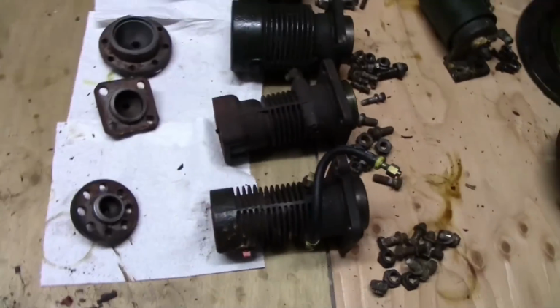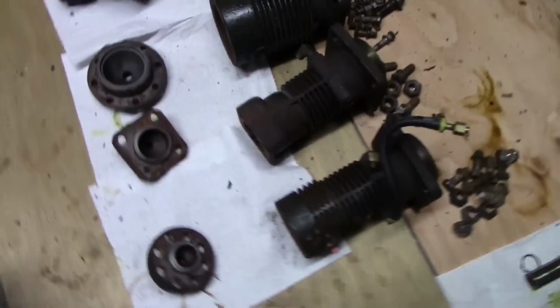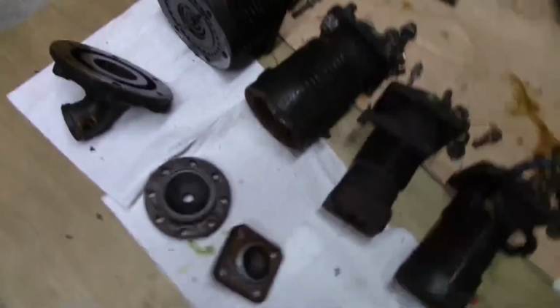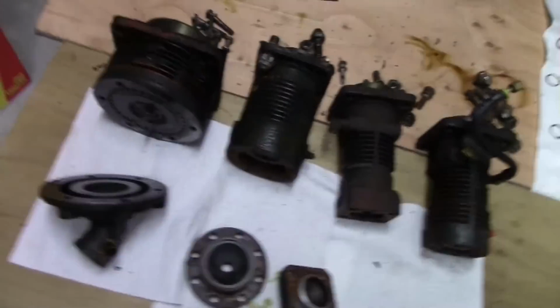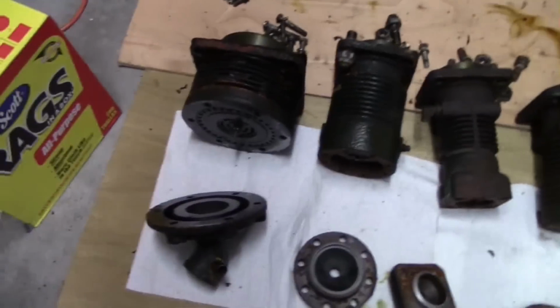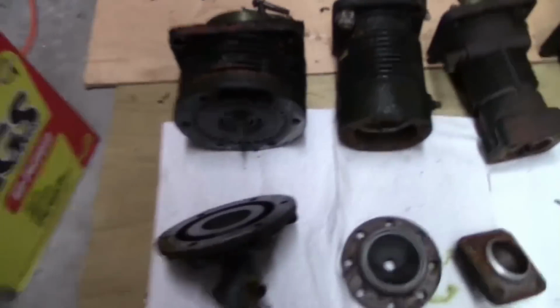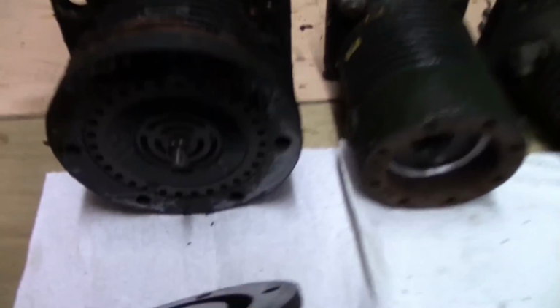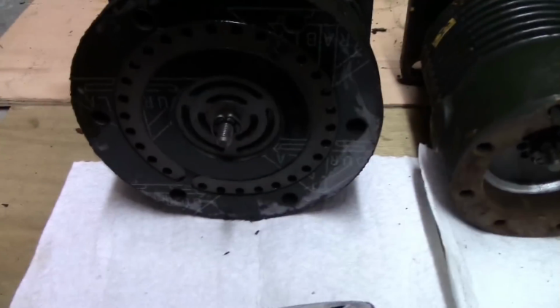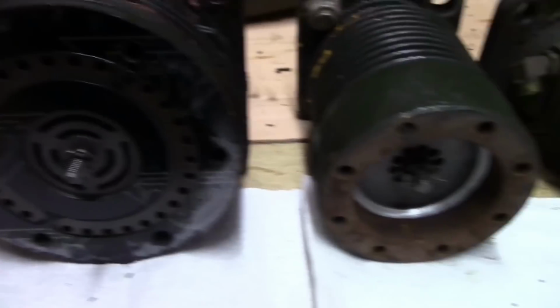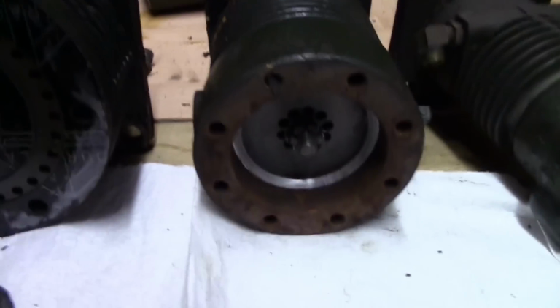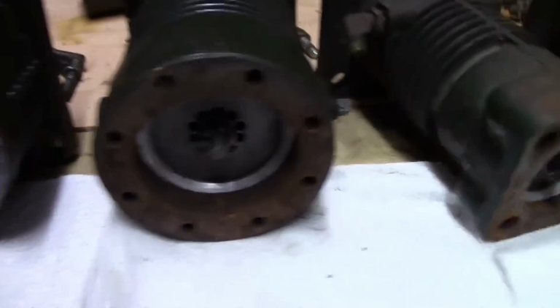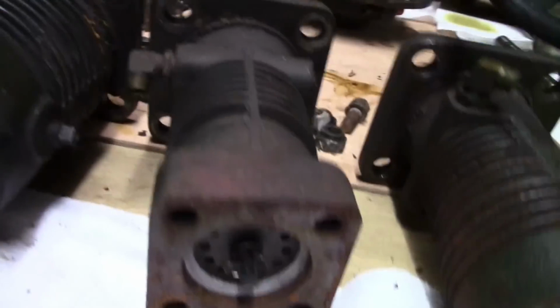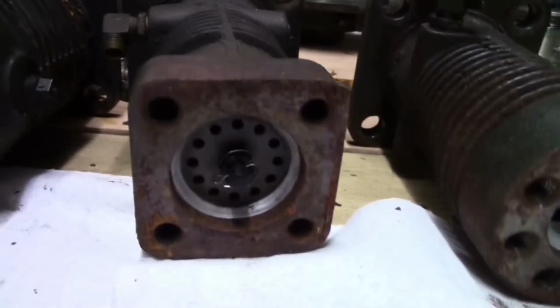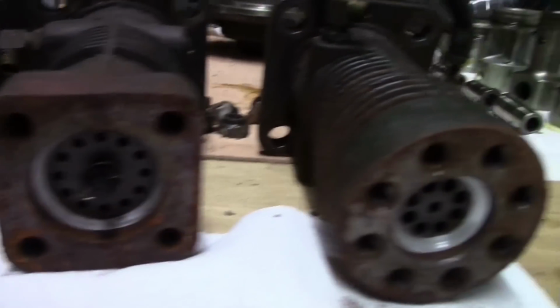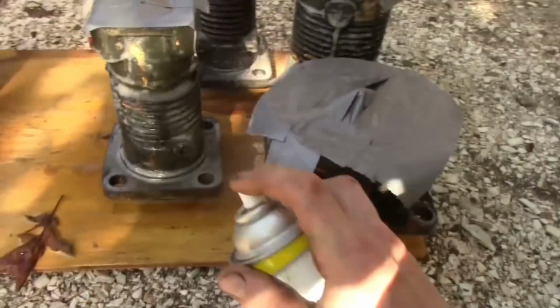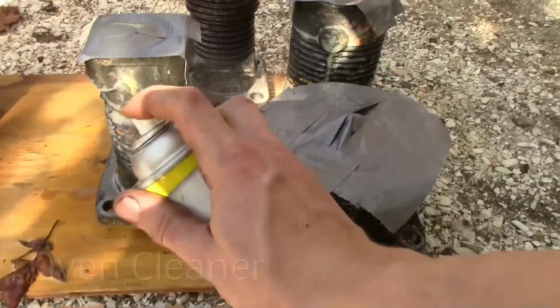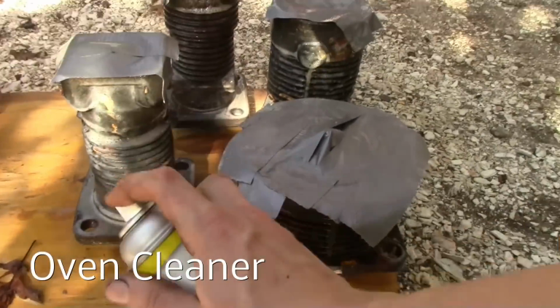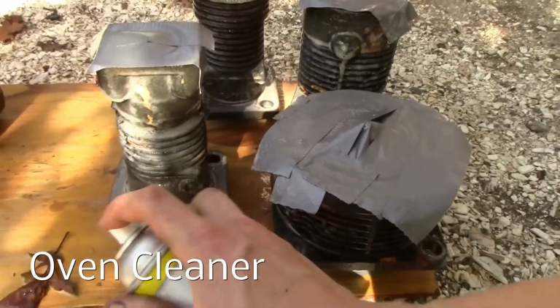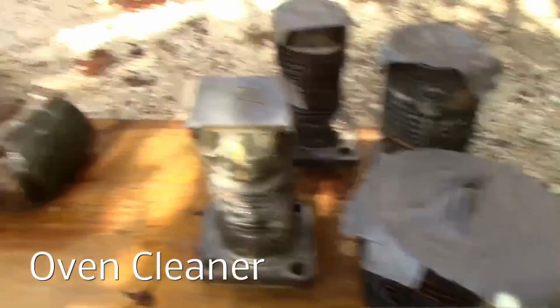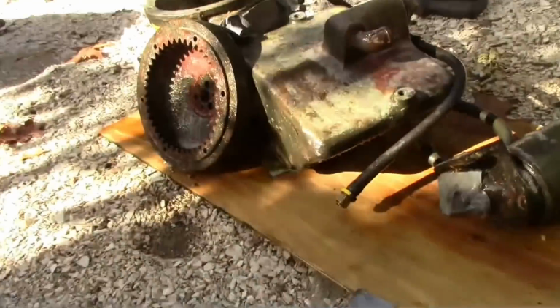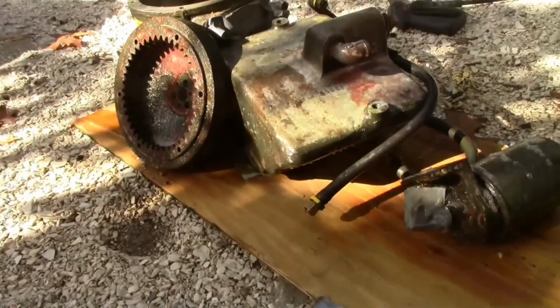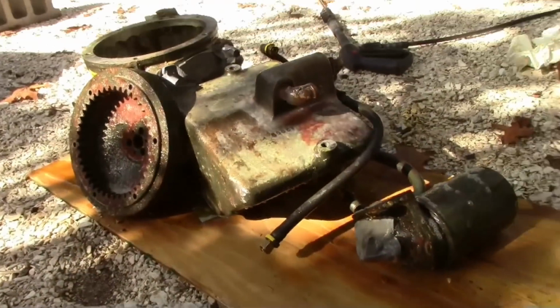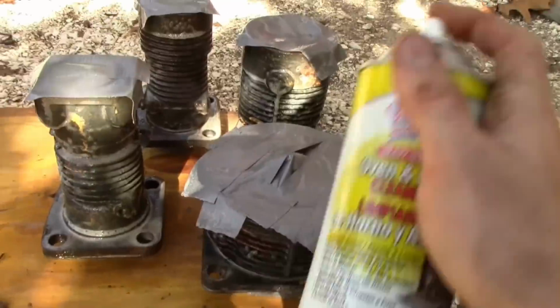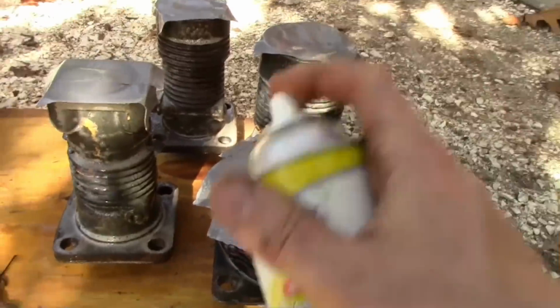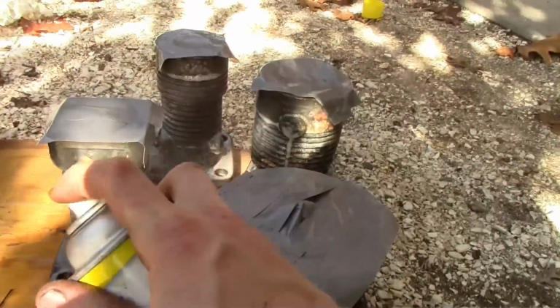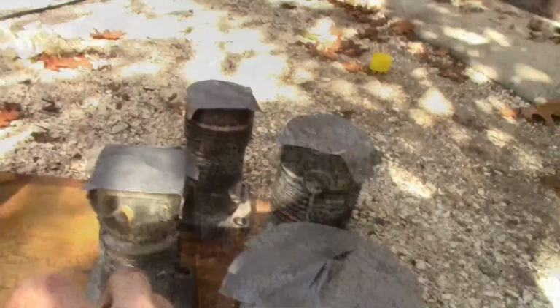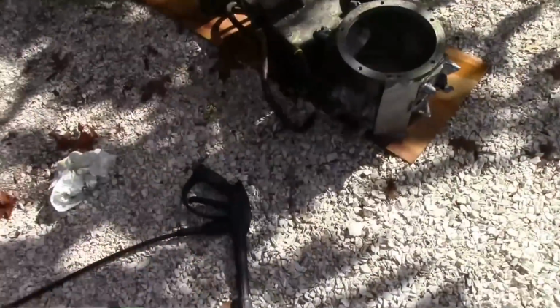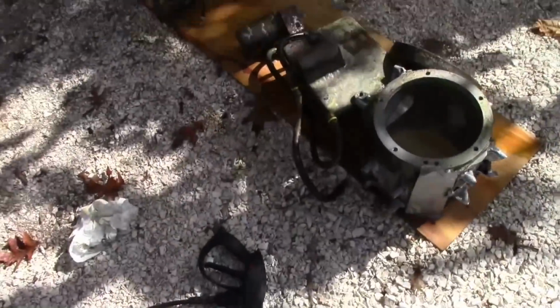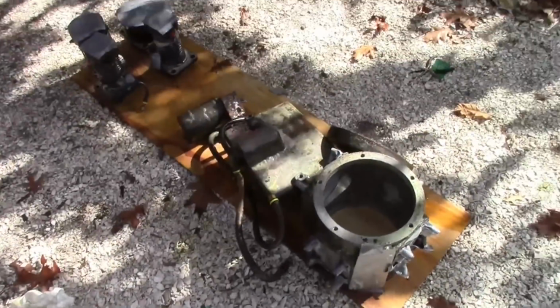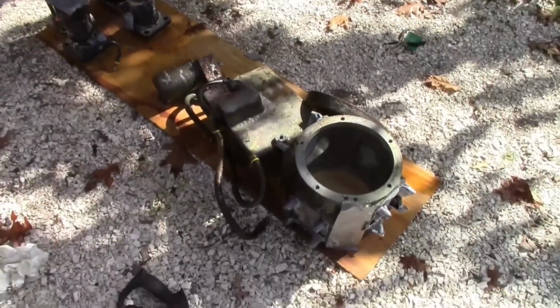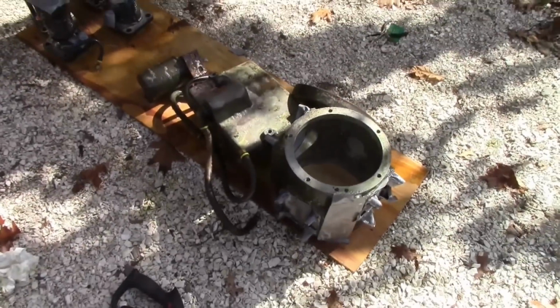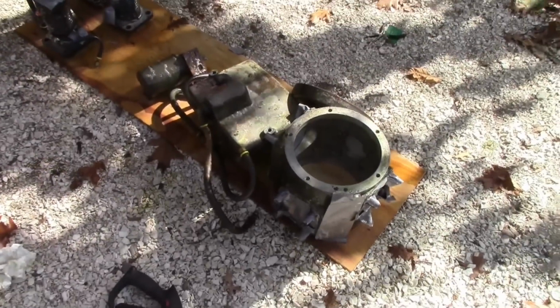Here are the main body part things. You can see the valves there, and all of them seem to be bubbling pretty good. Got those over there too. It's lemony, which is nice. These have been sitting for a little while, and I'm going to power wash them off.